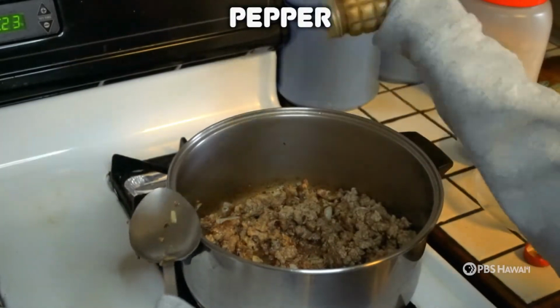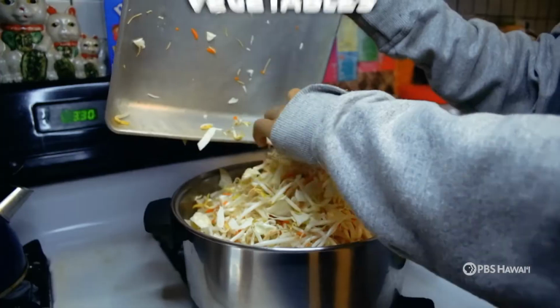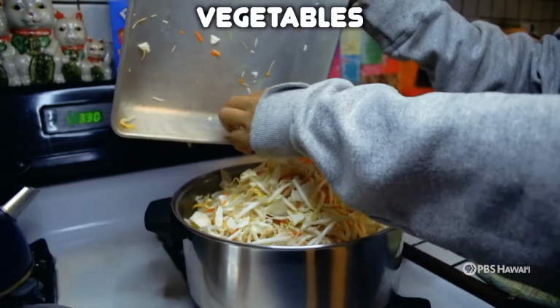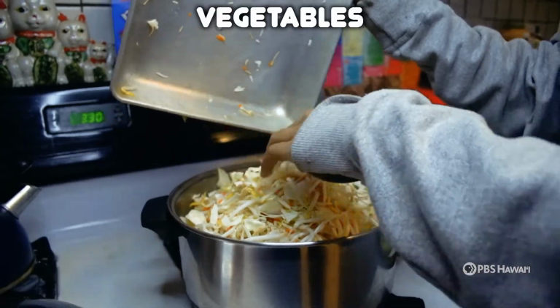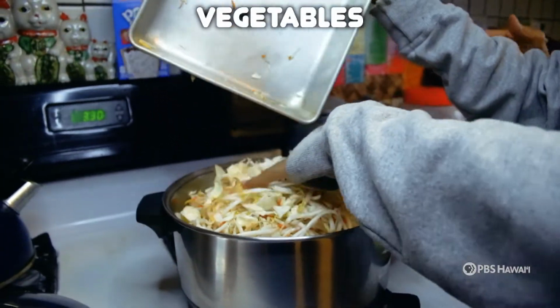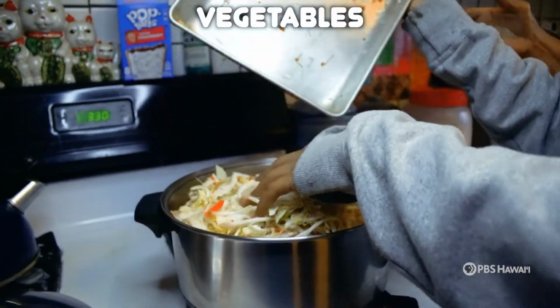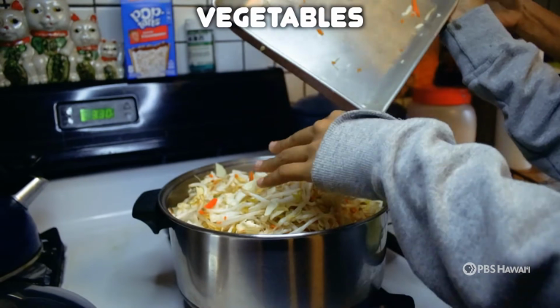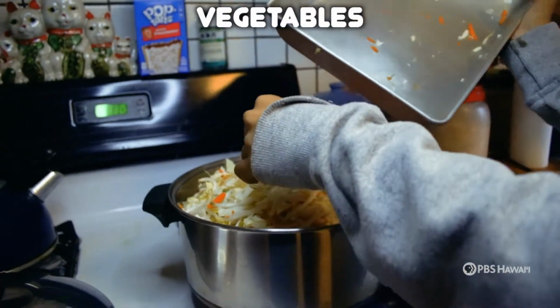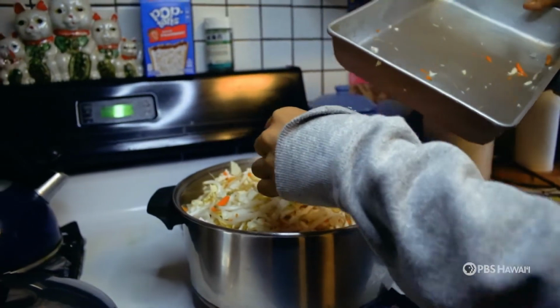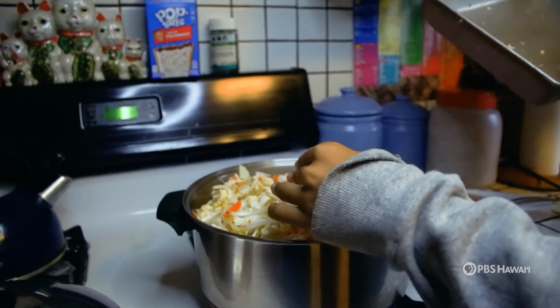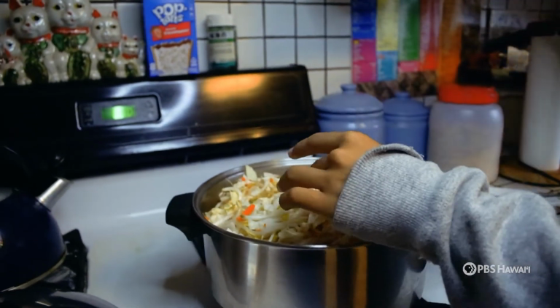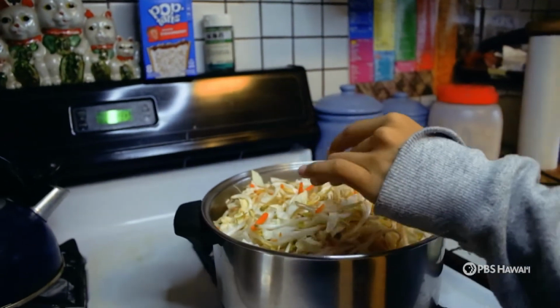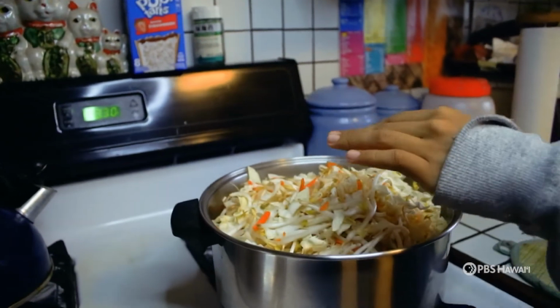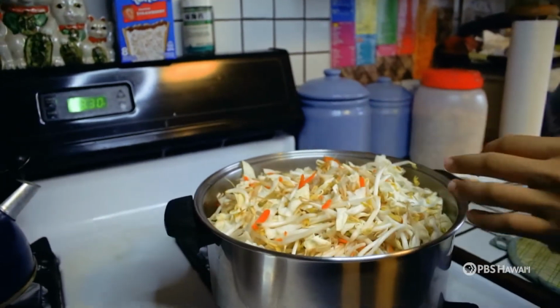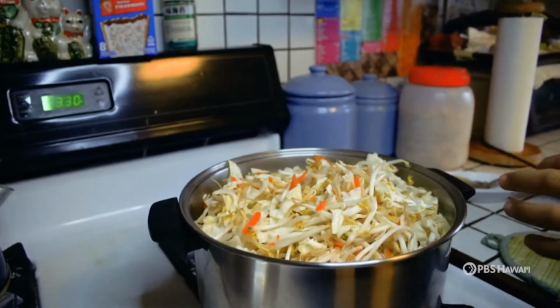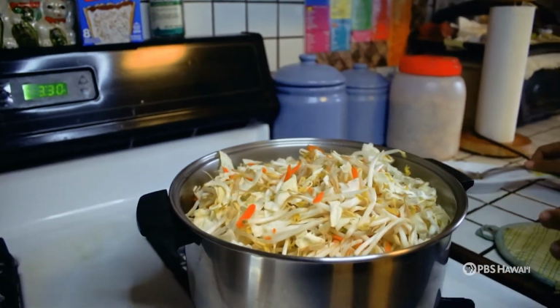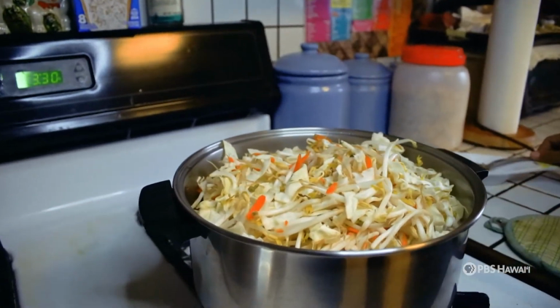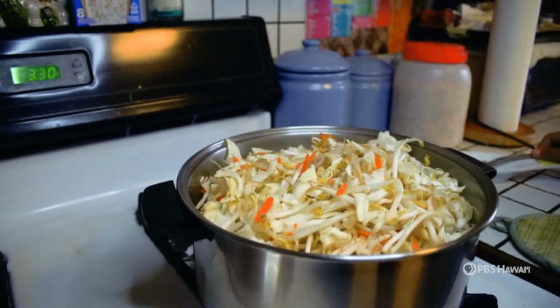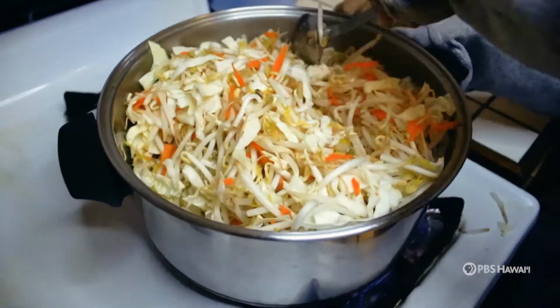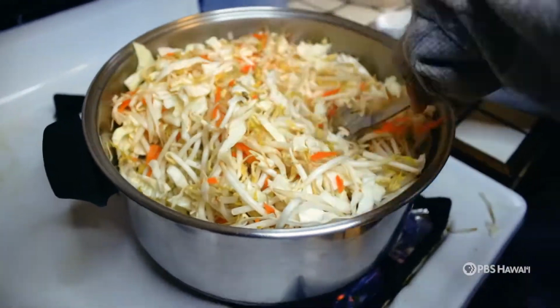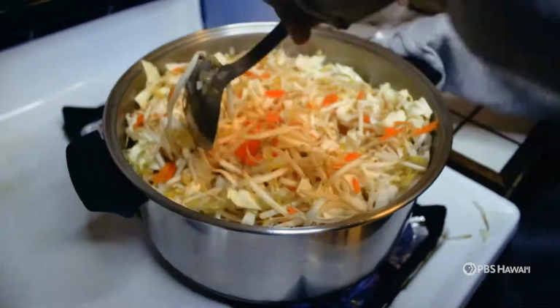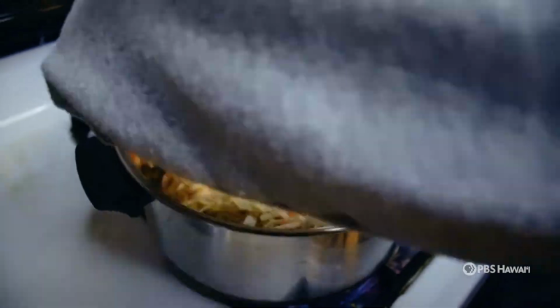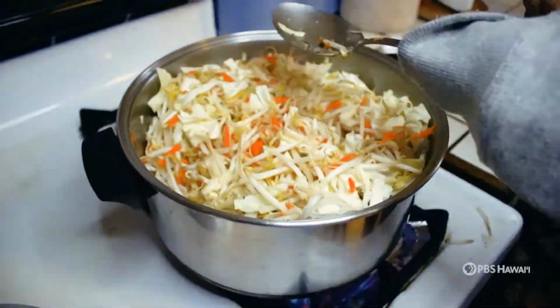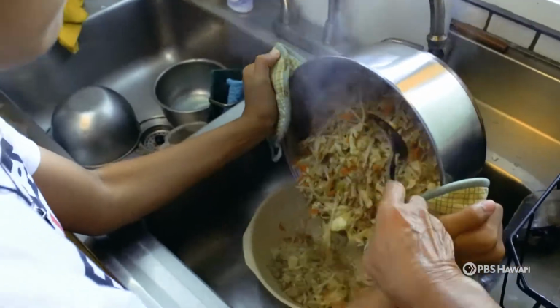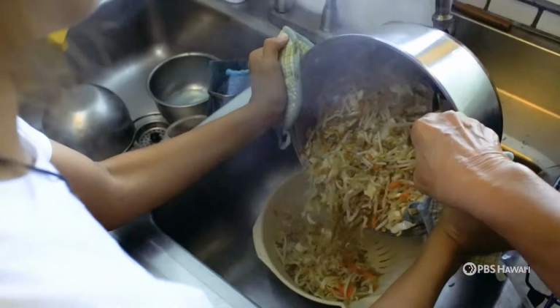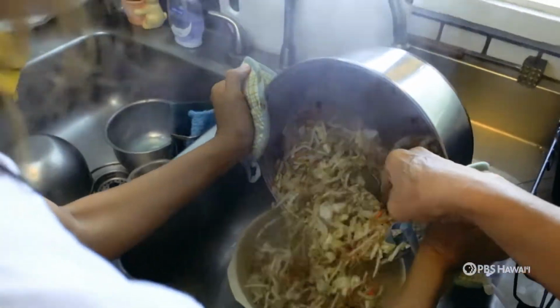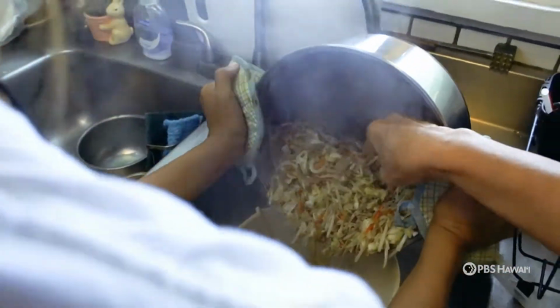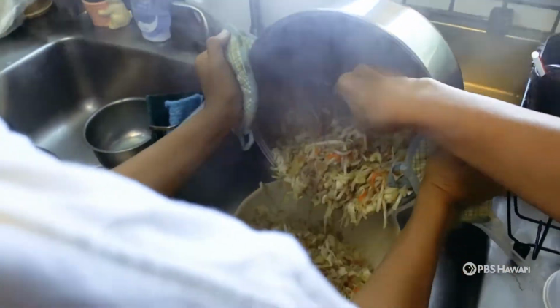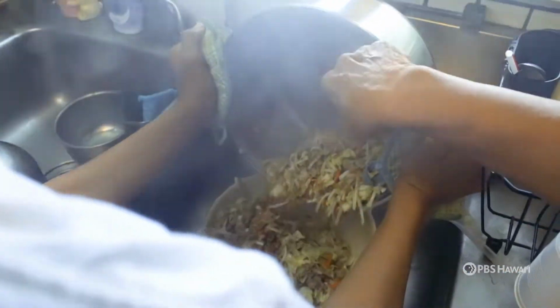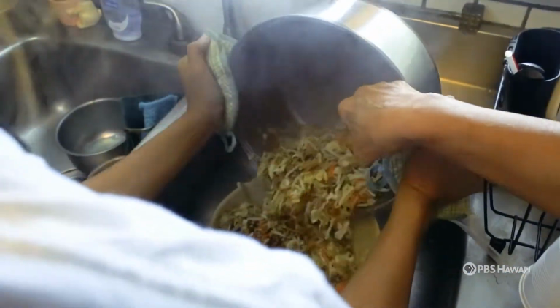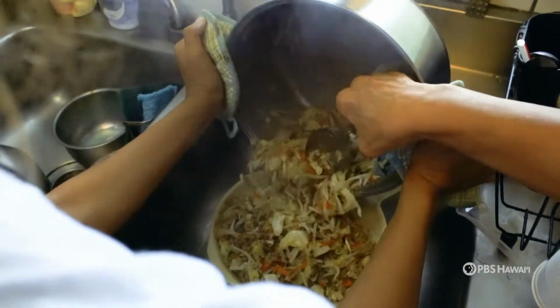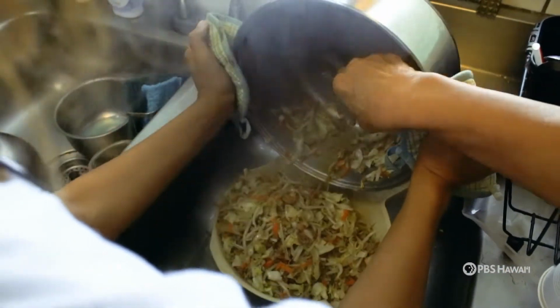Next, add in your grated carrots, cabbage, and bean sprouts with the ground pork to mix for about five minutes, before you drain it in a colander and set it aside to cool.